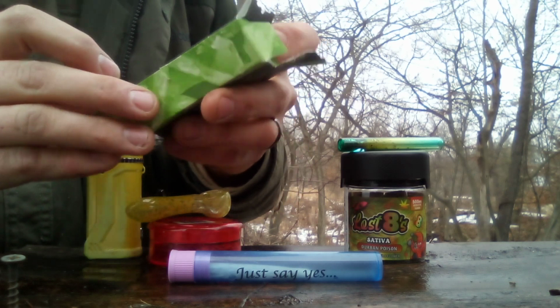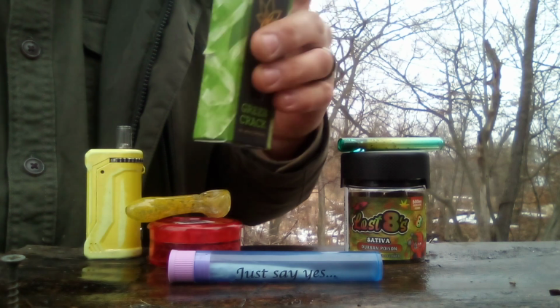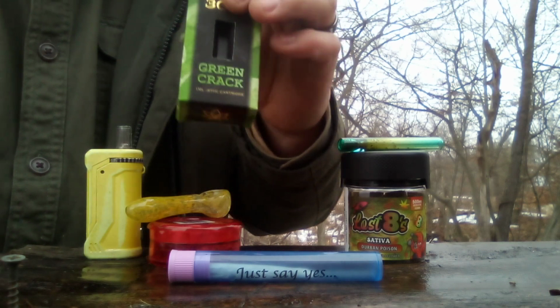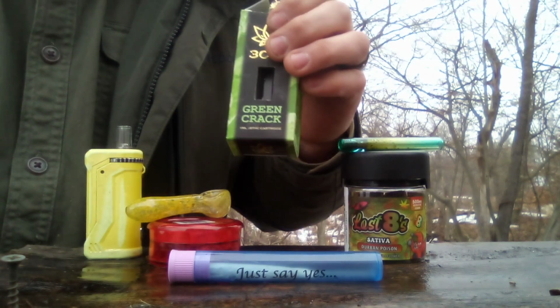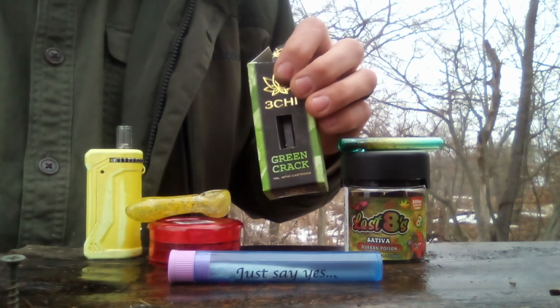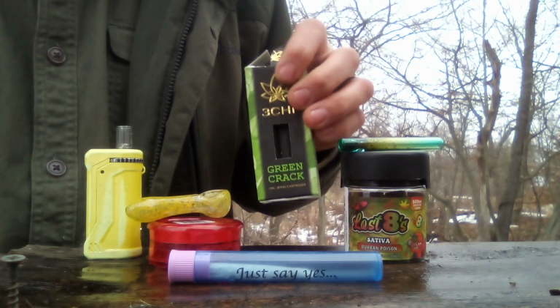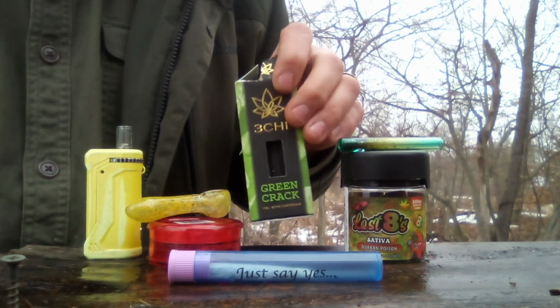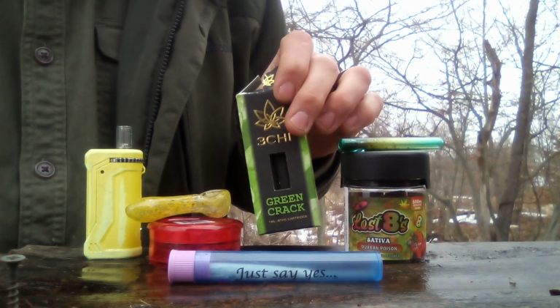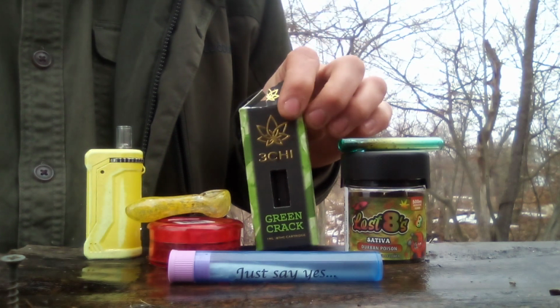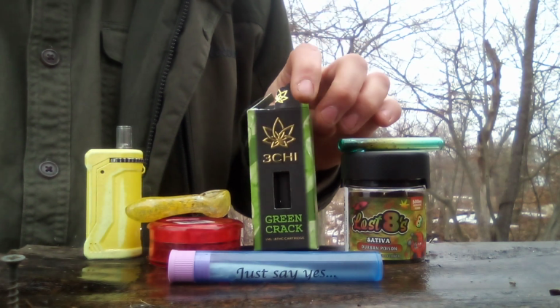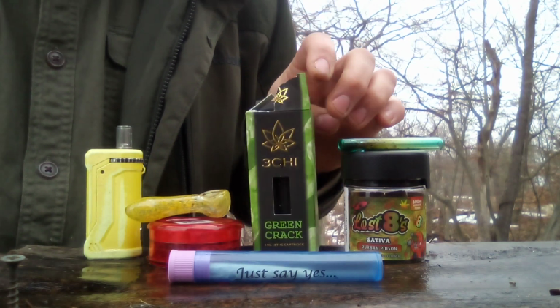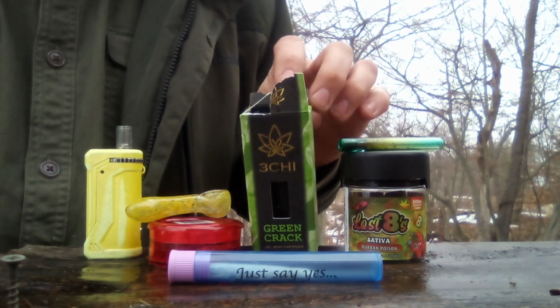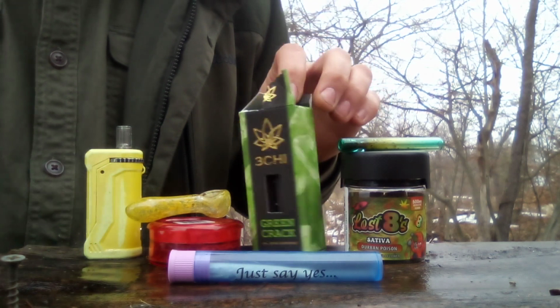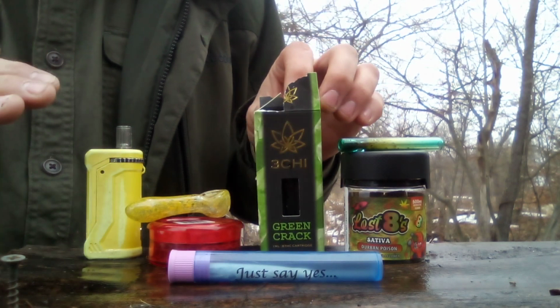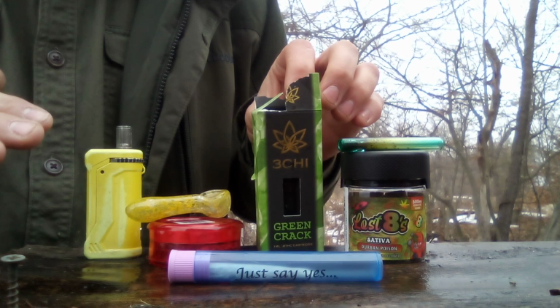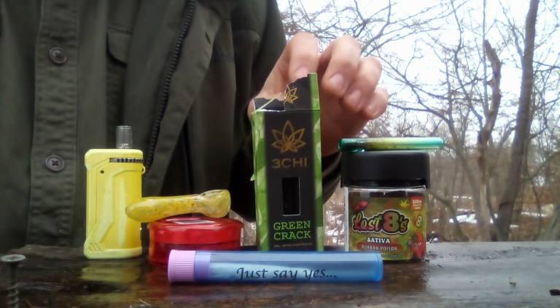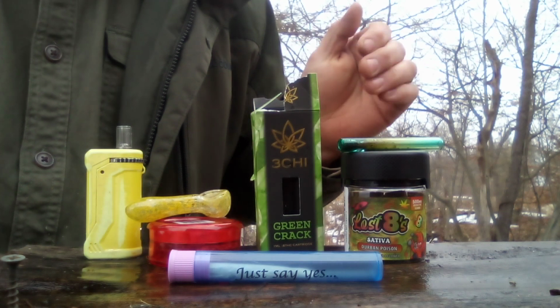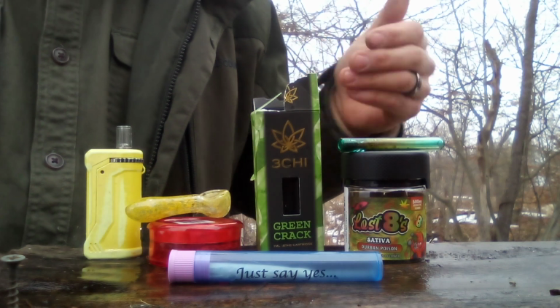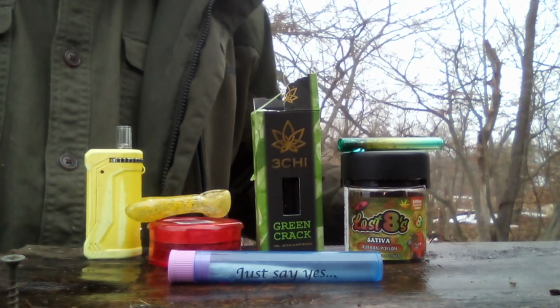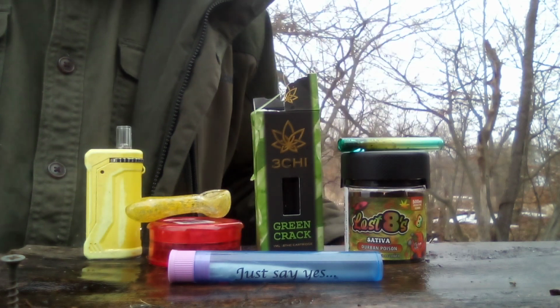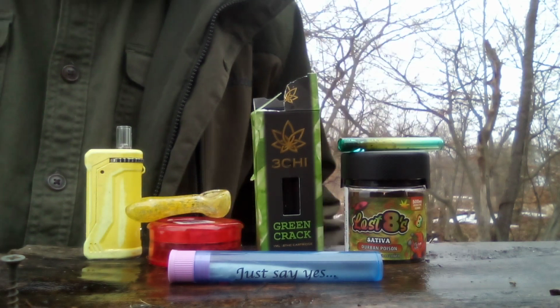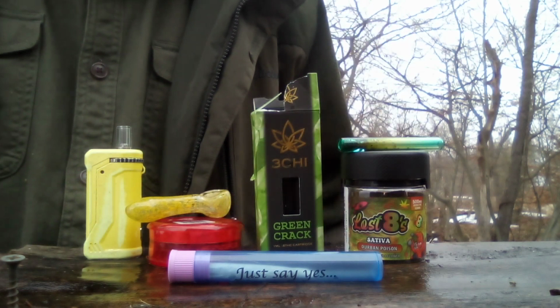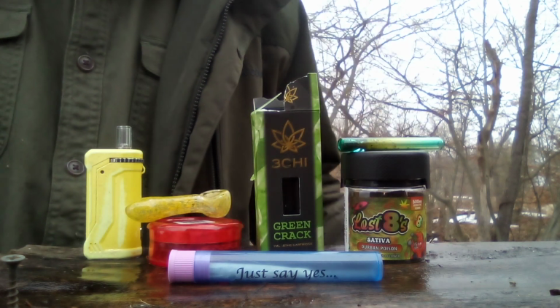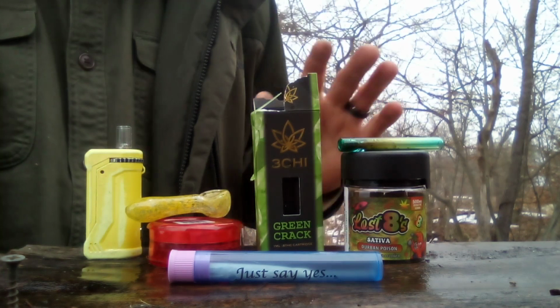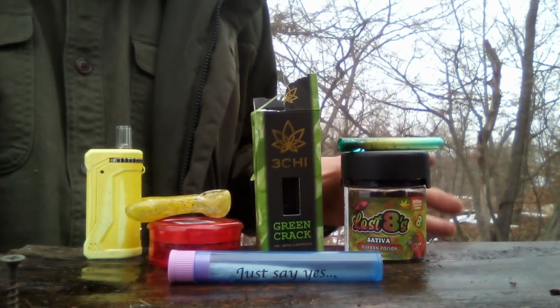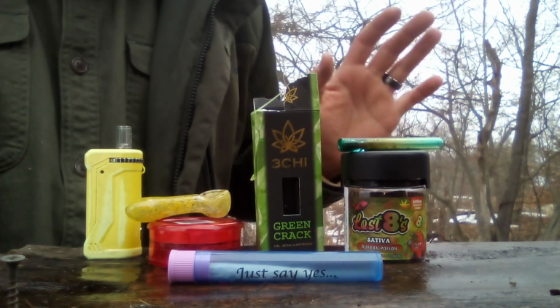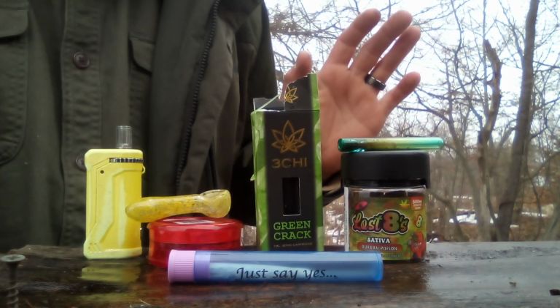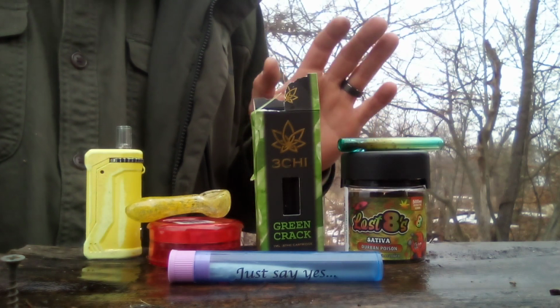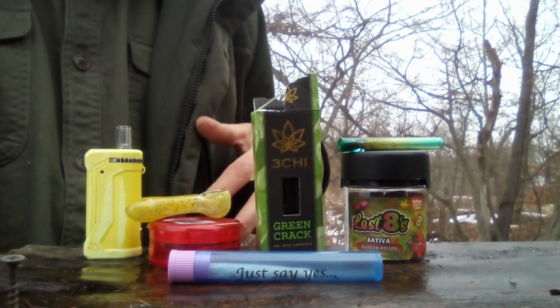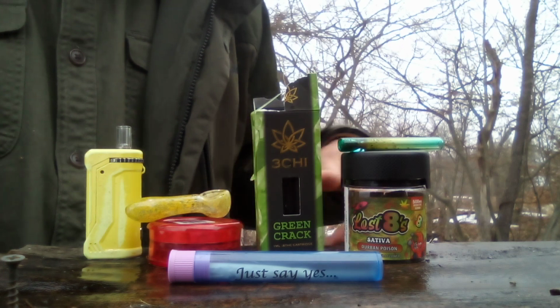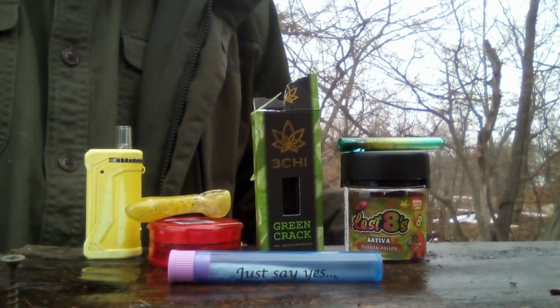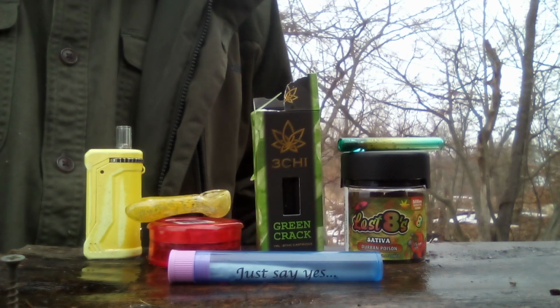Again, if you're under 21, don't be using this stuff. This is for adults who are making an educated decision to use these plants and extracts for themselves.